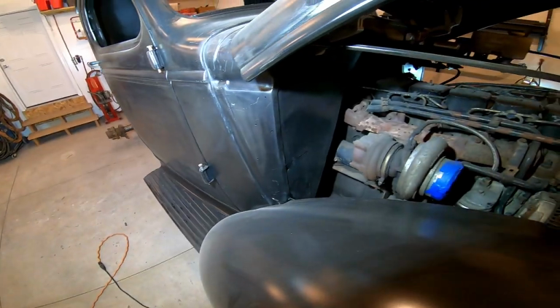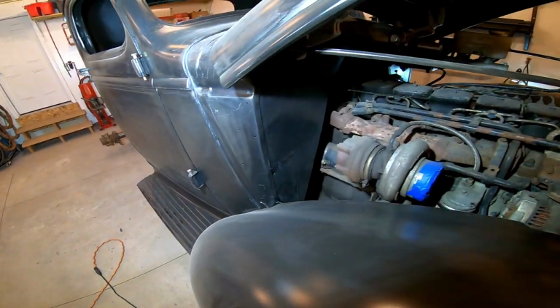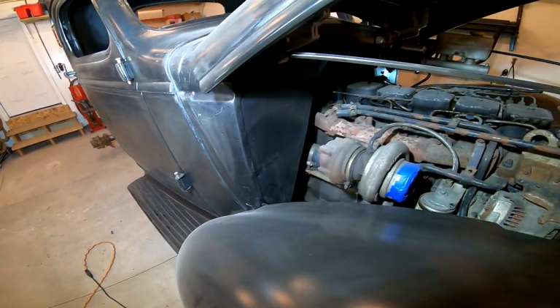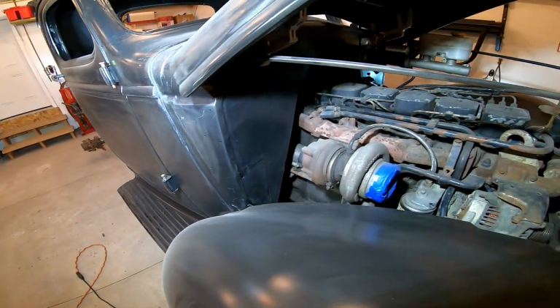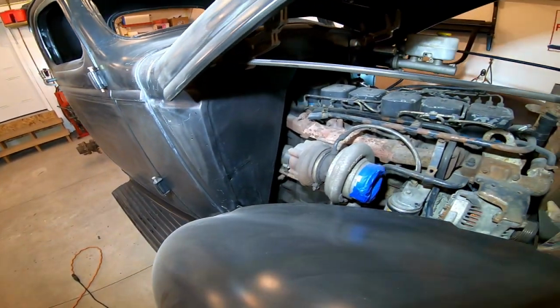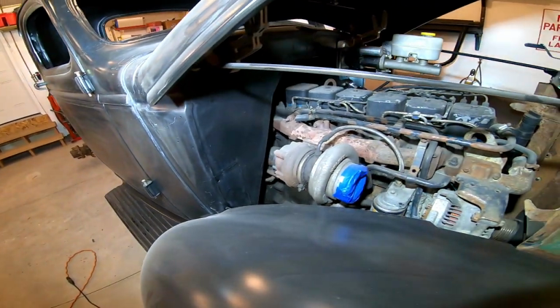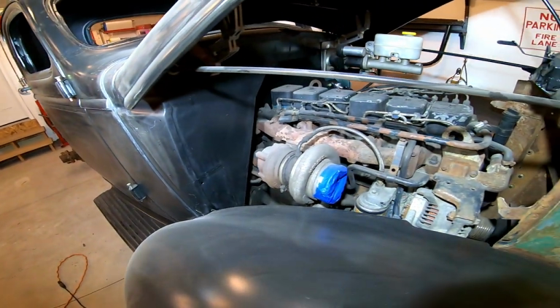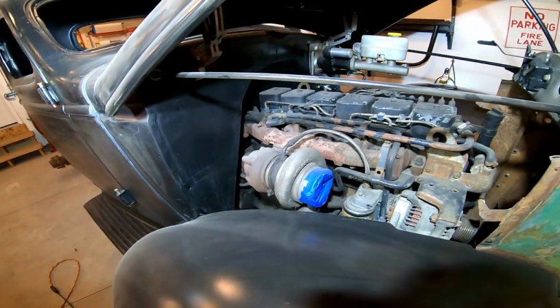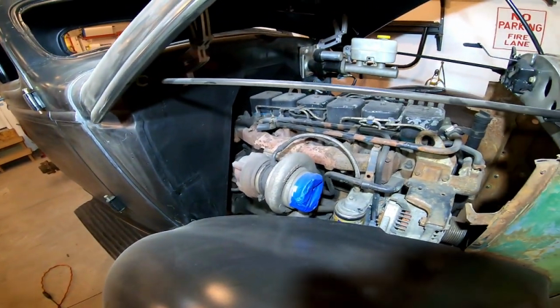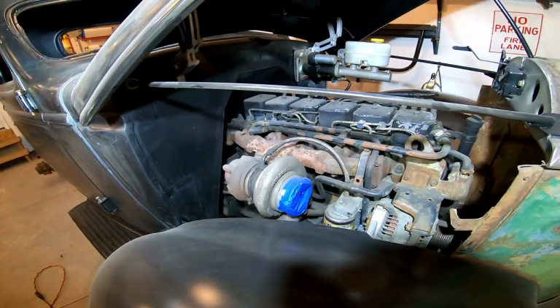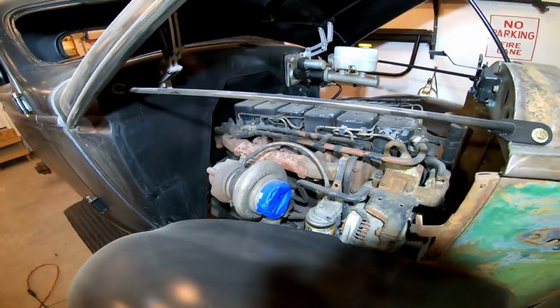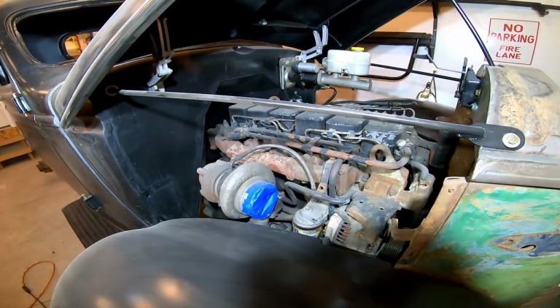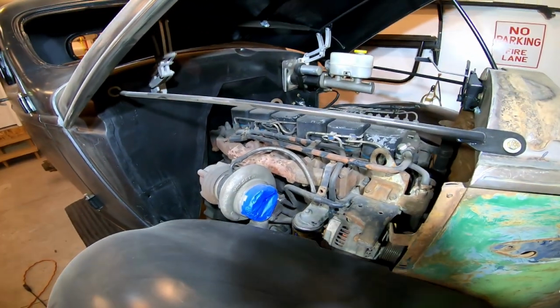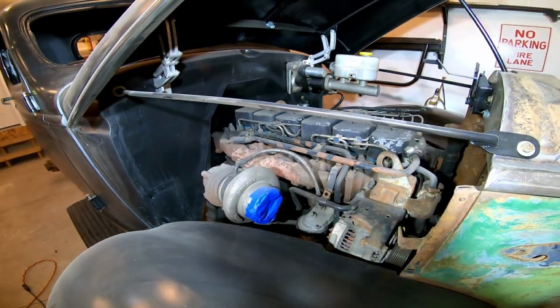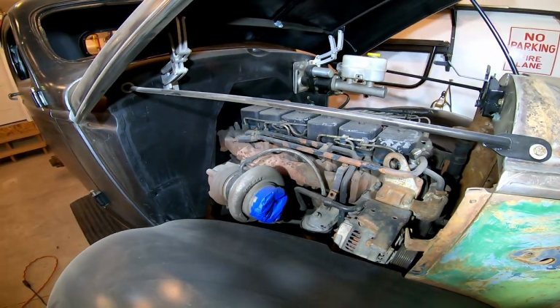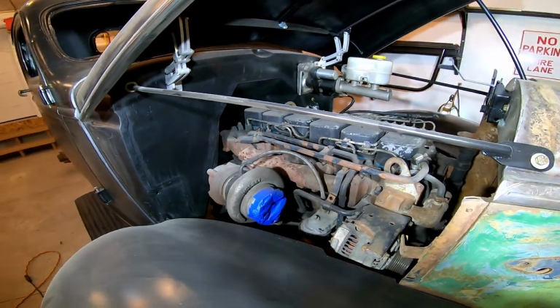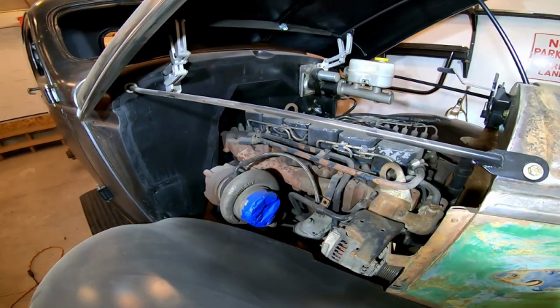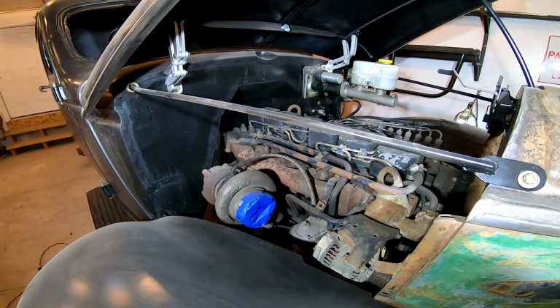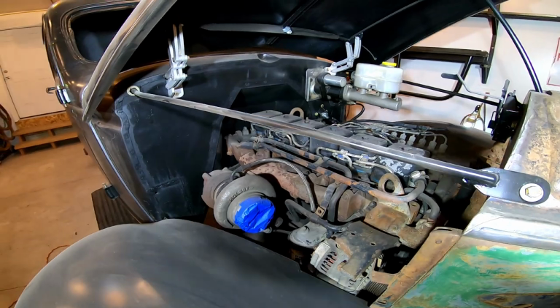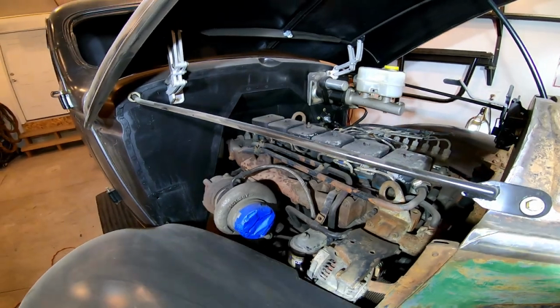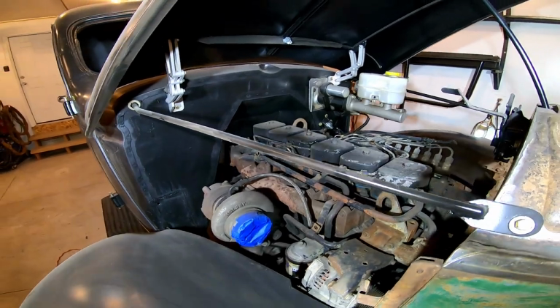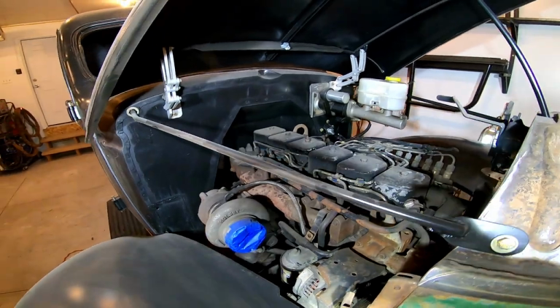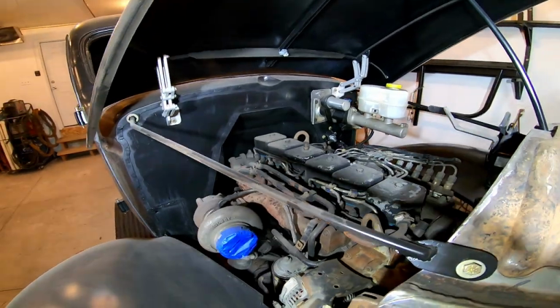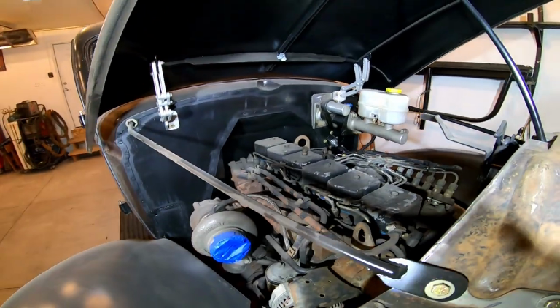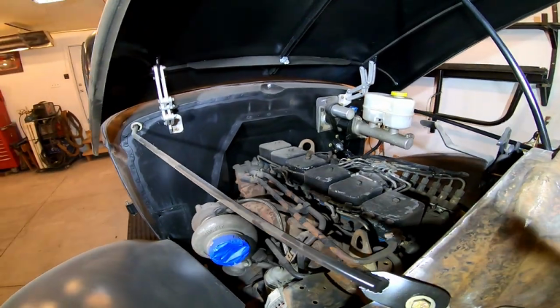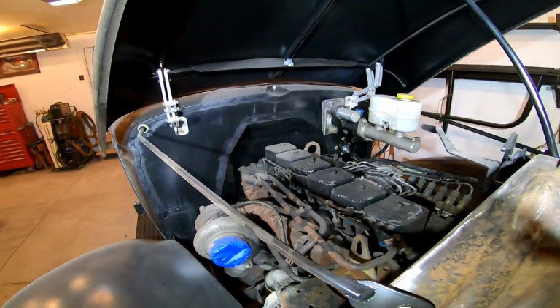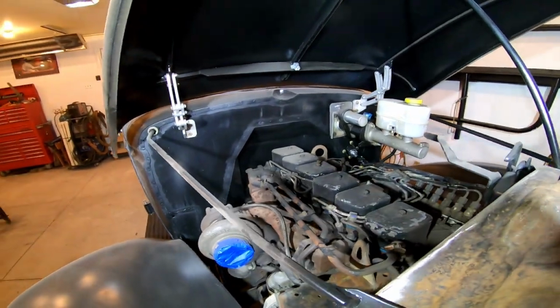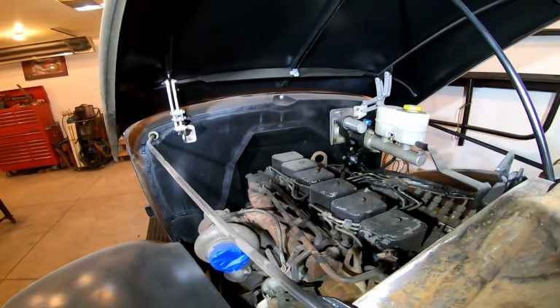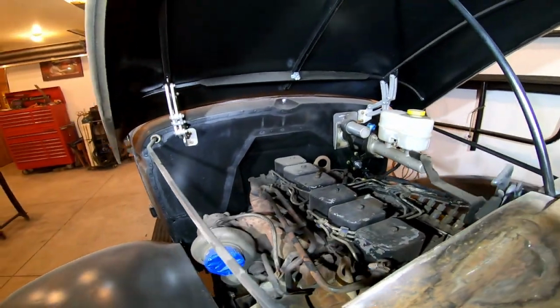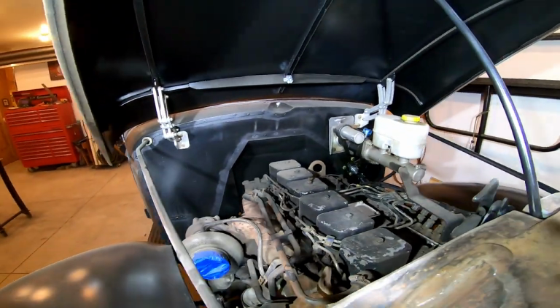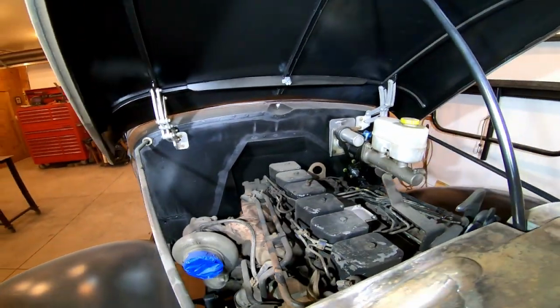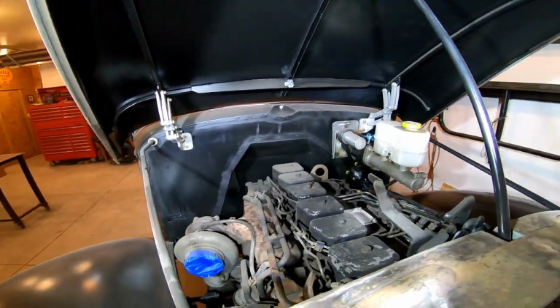Next I dropped in the motor, which is a 12-valve Cummins with a P-pump, bolted to an NV4500 five-speed transmission.